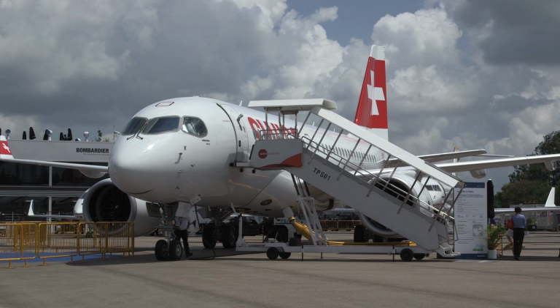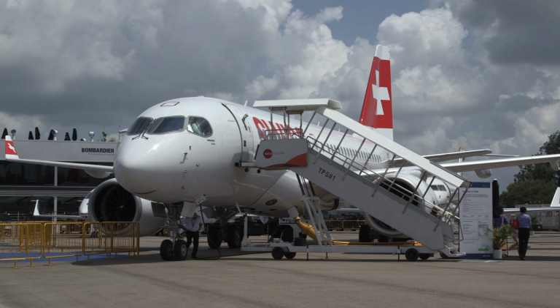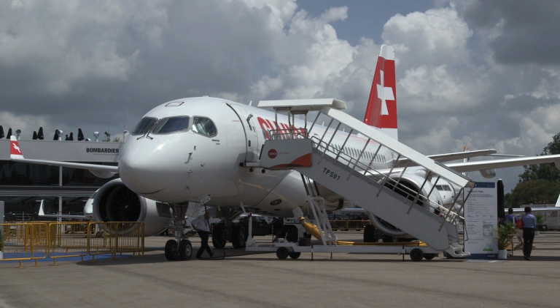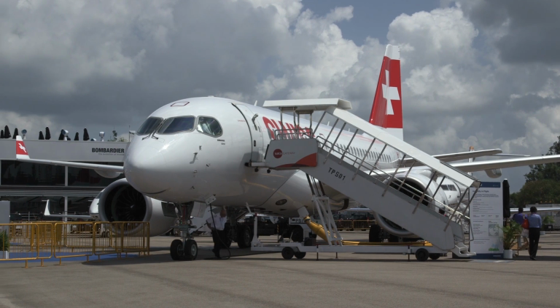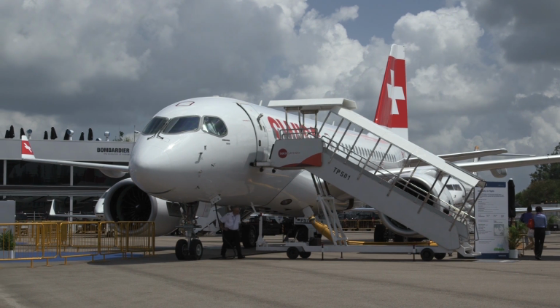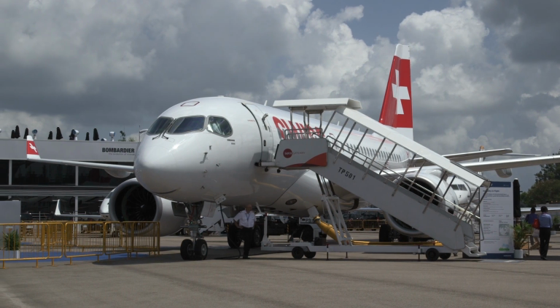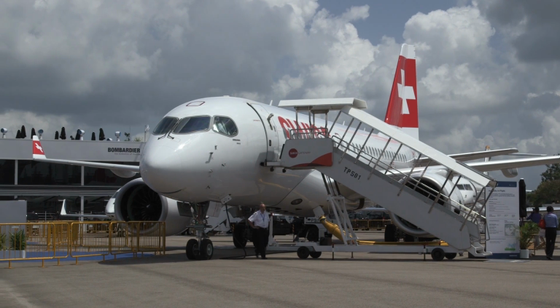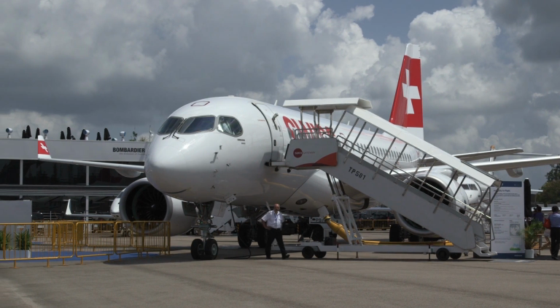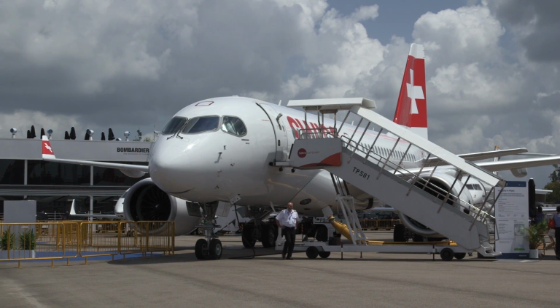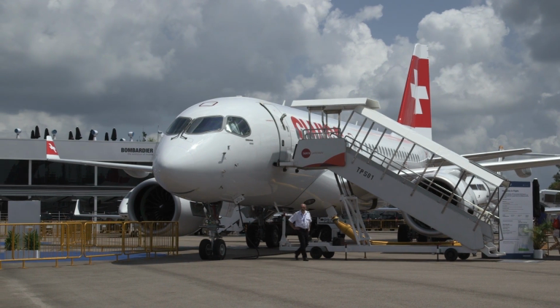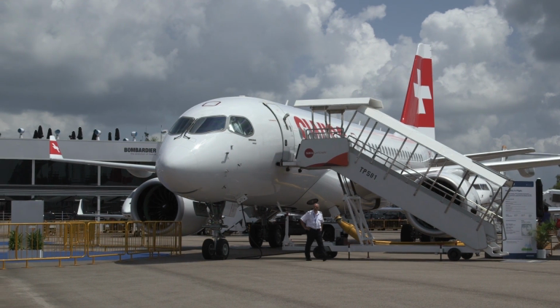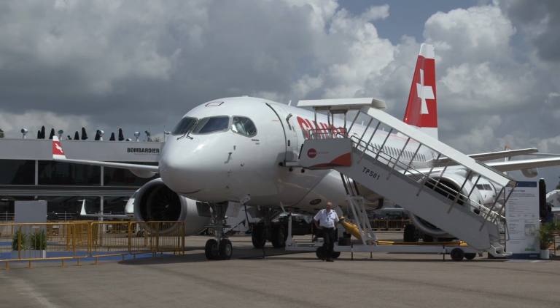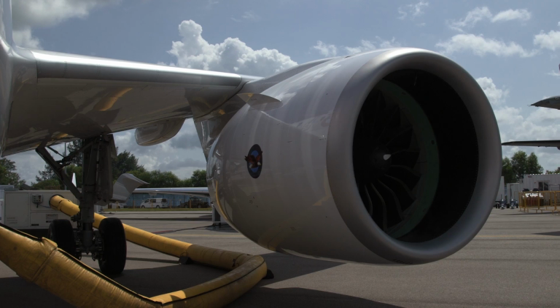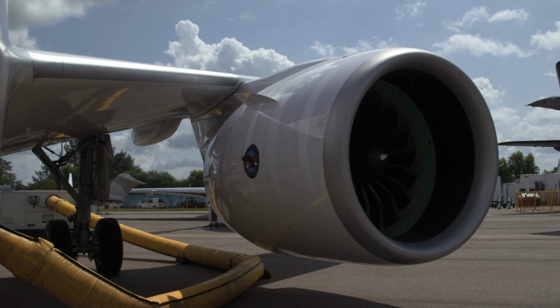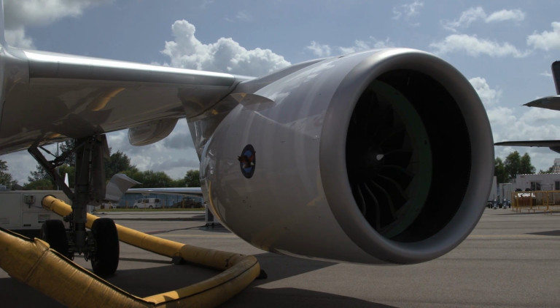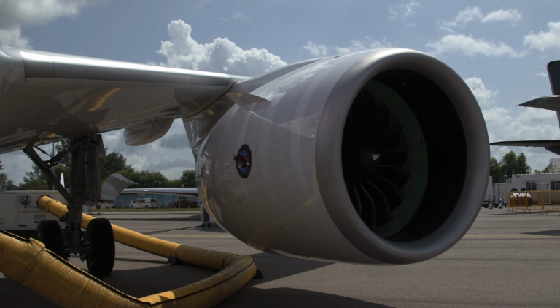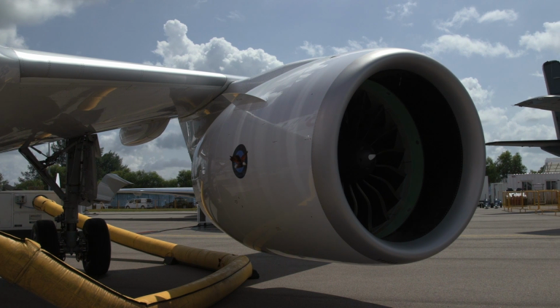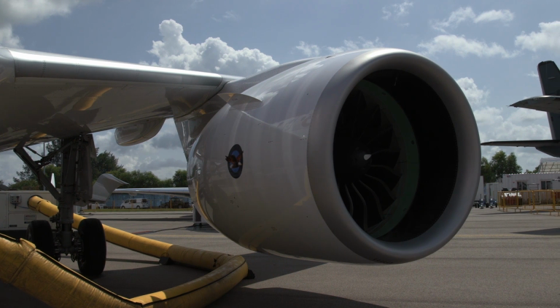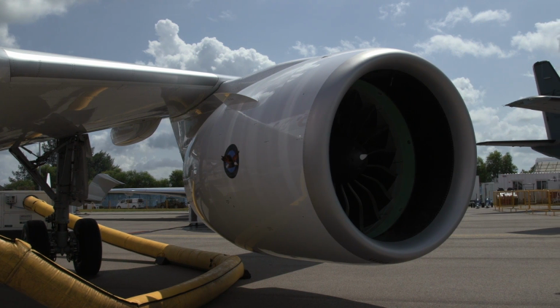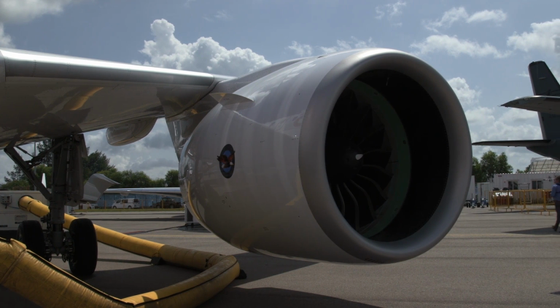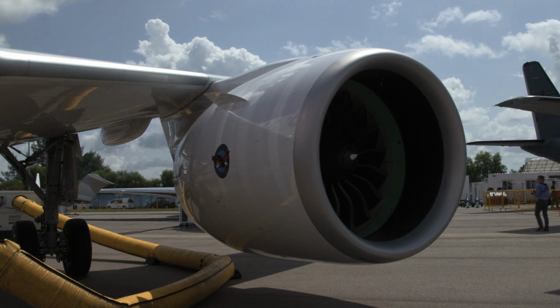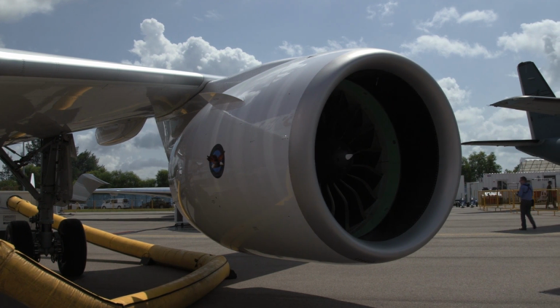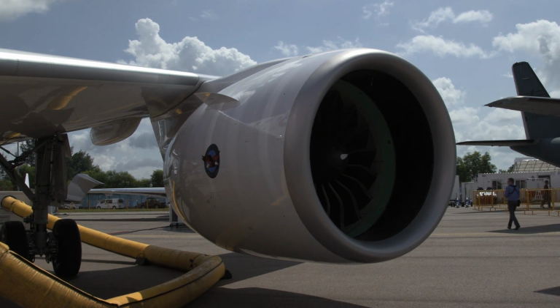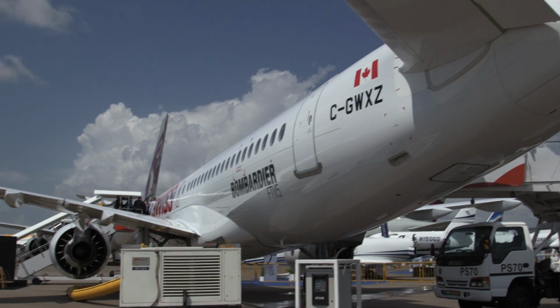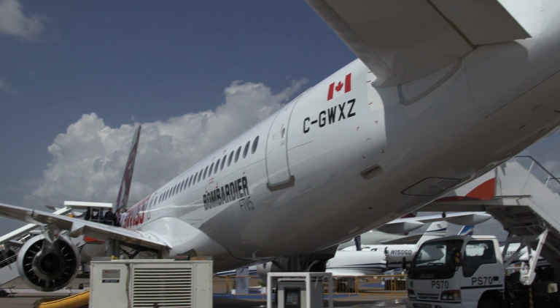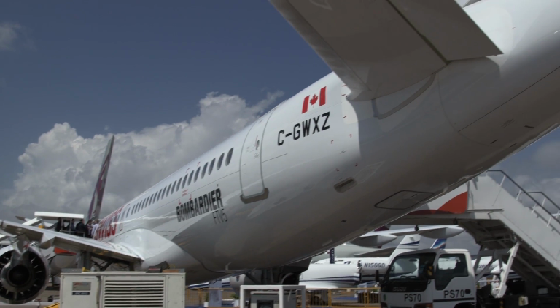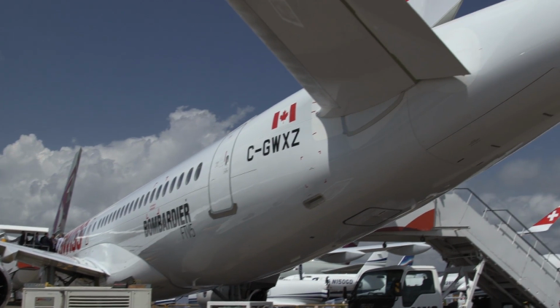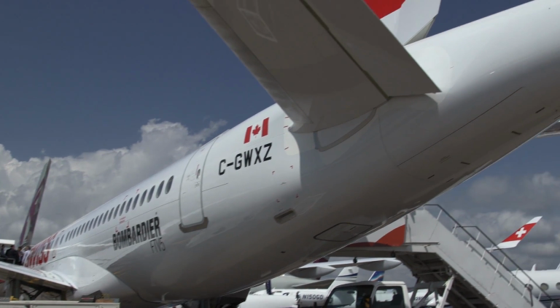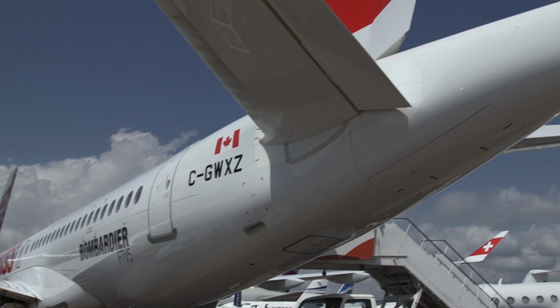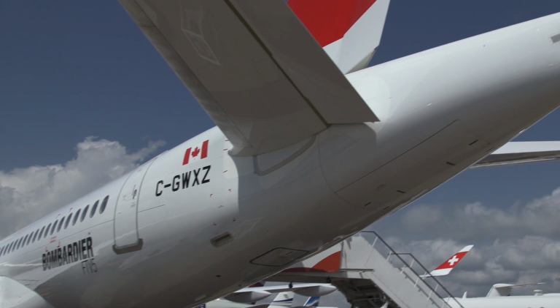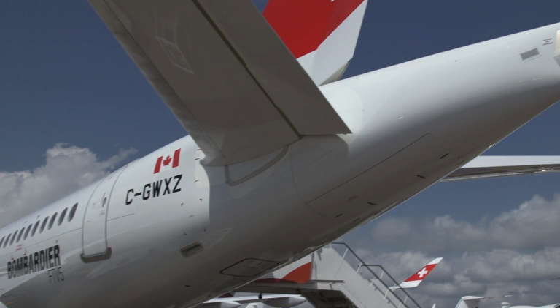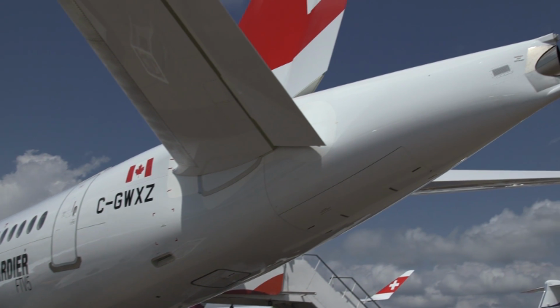The long-awaited entry into service for the delayed program drew closer in March when the Canadian manufacturer completed a three-week program of route-proving exercises that involved flights between more than 30 city pairs across Europe.